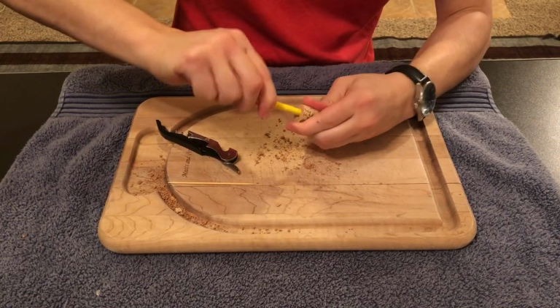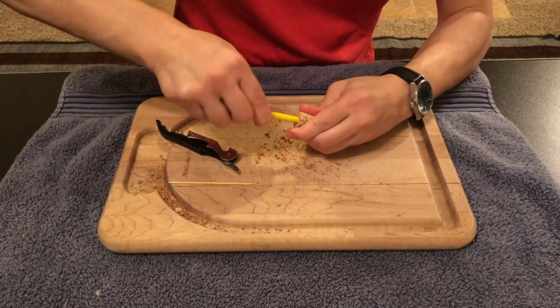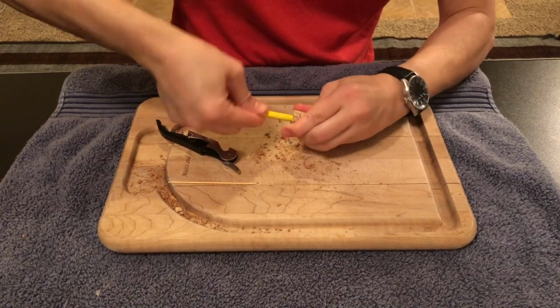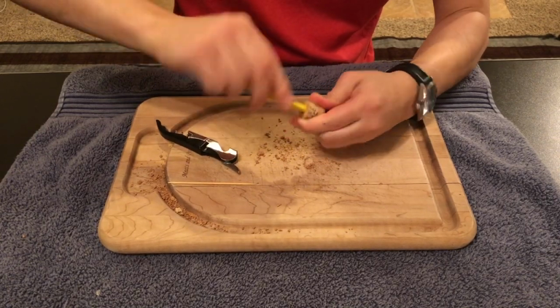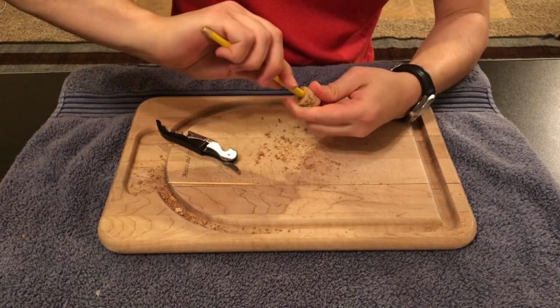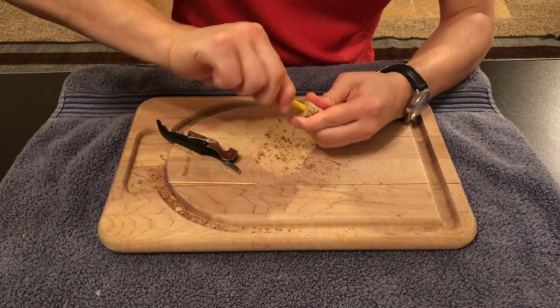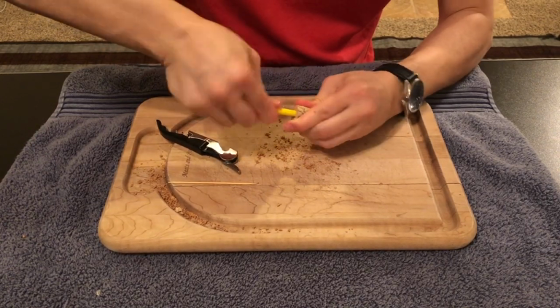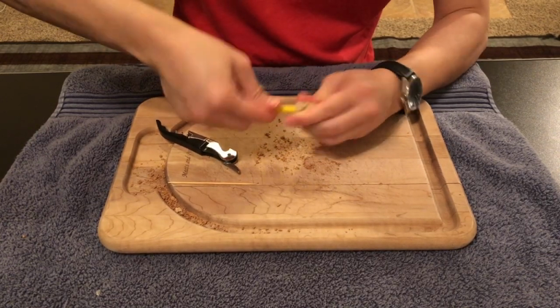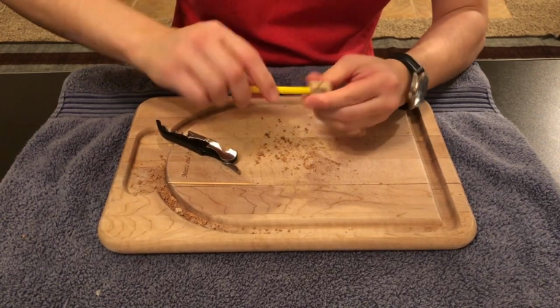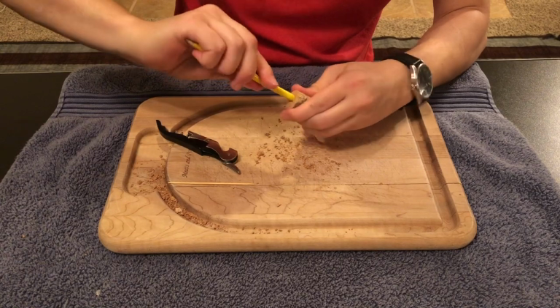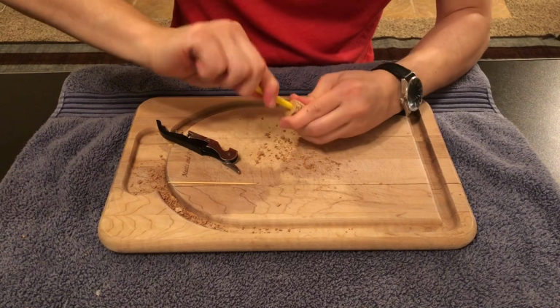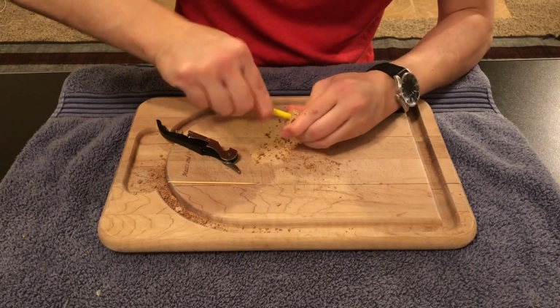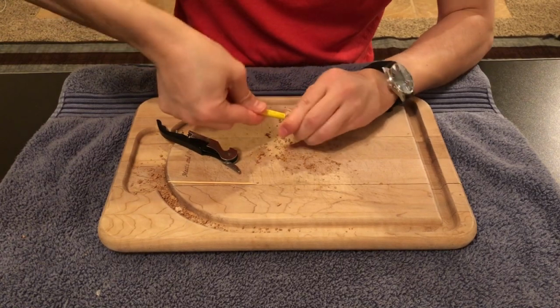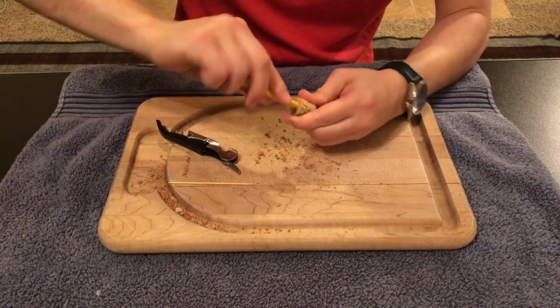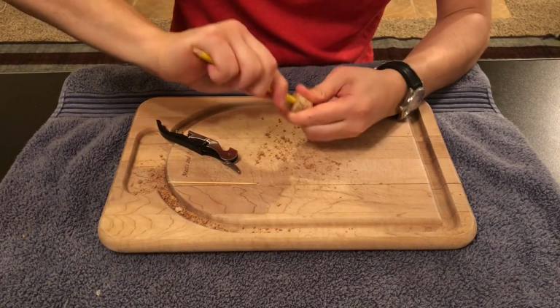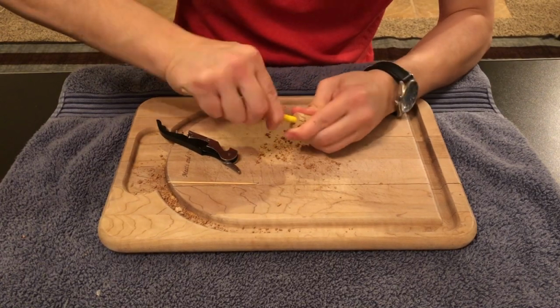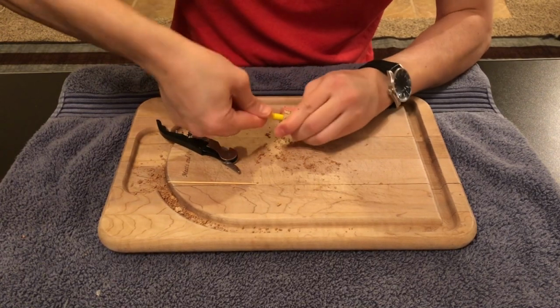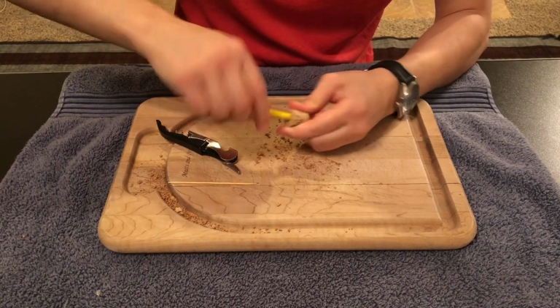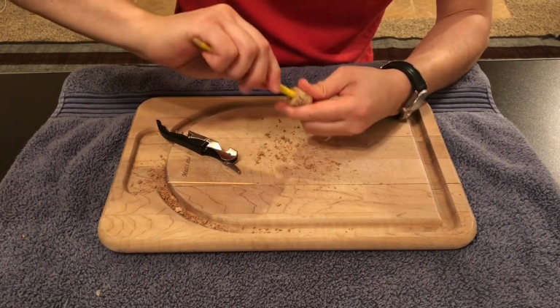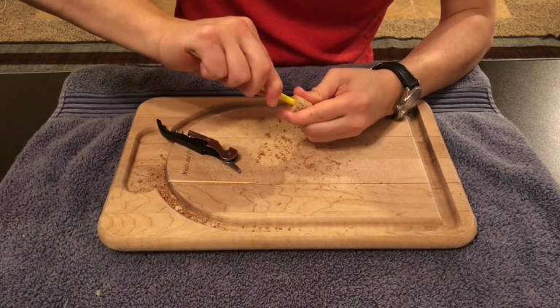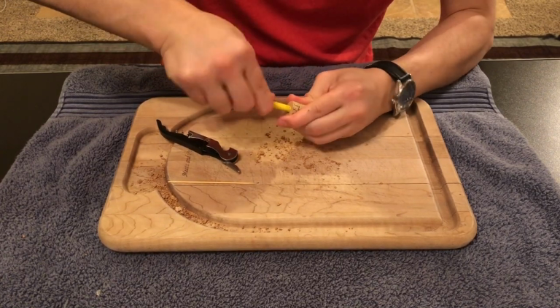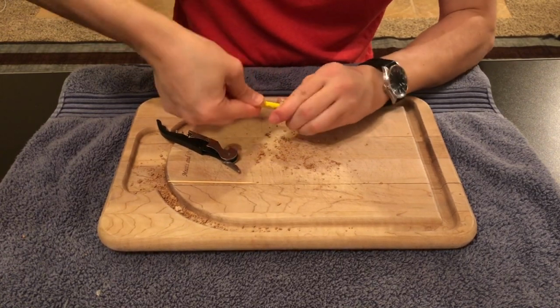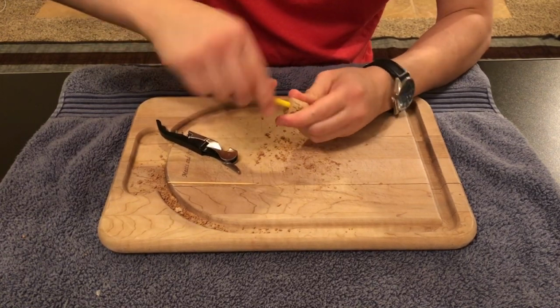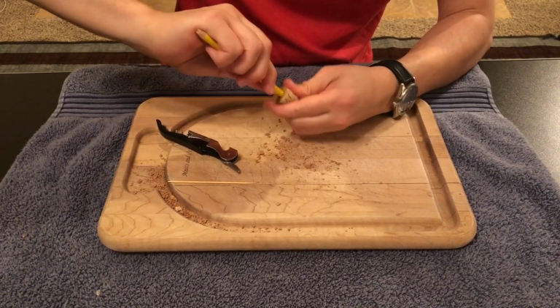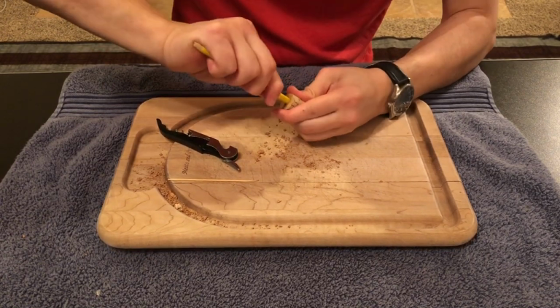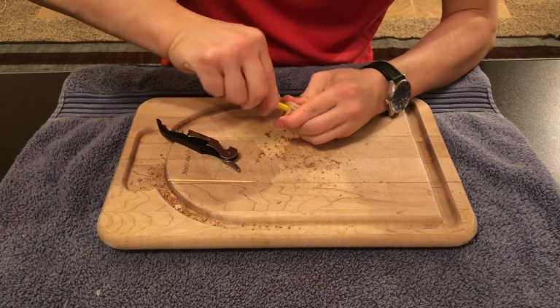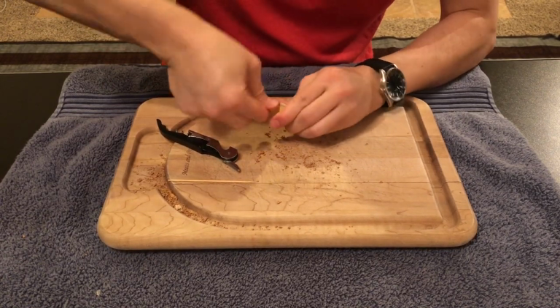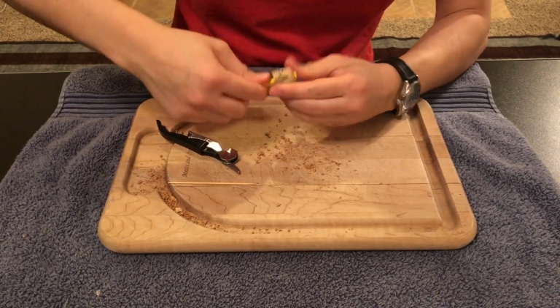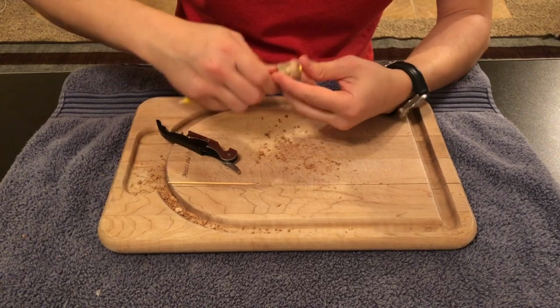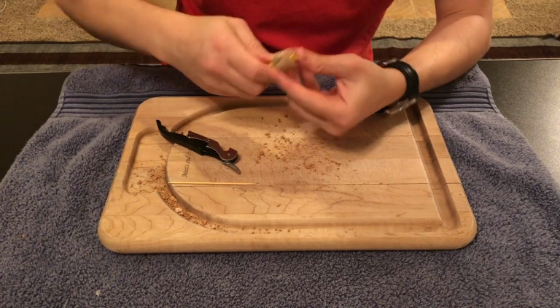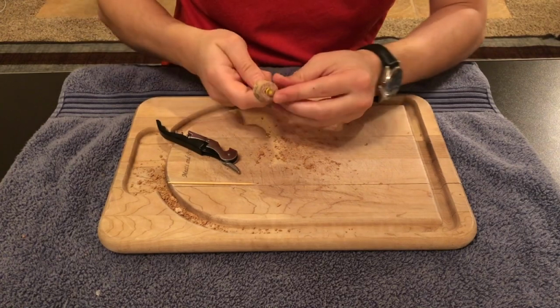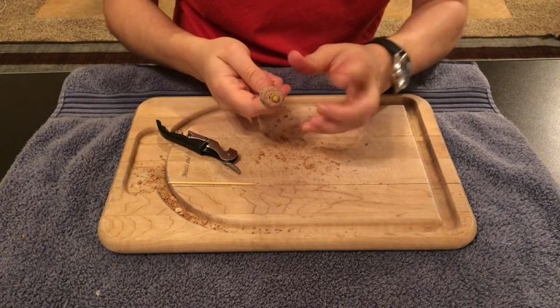When we insert the colored pencil, we have to make sure that the pencil fits tightly inside the cork. This way it will stay in place when we play our drums.